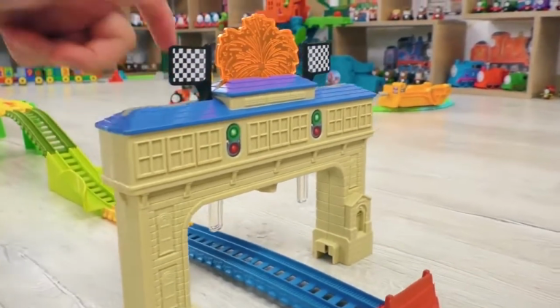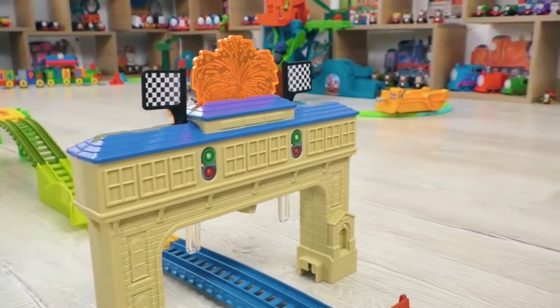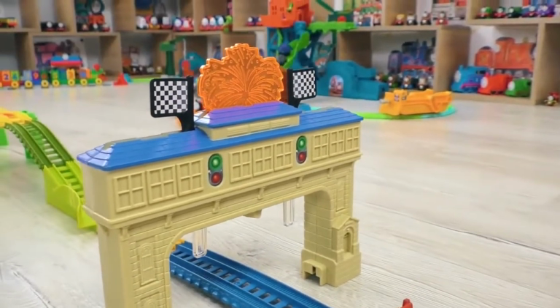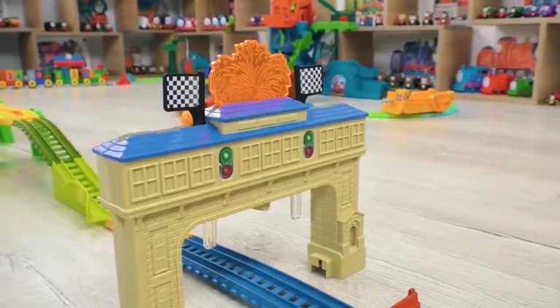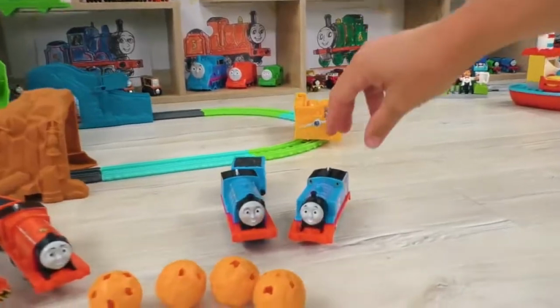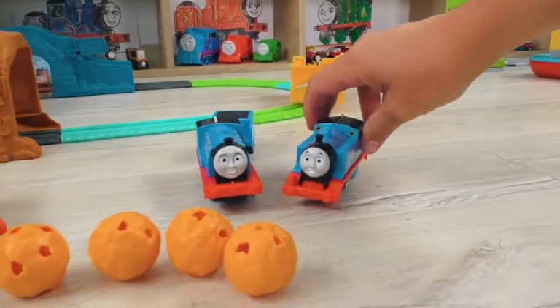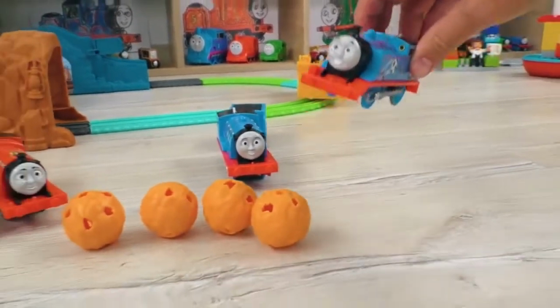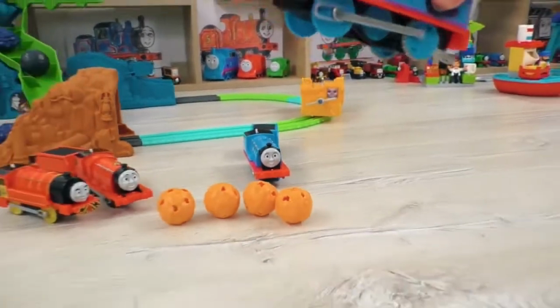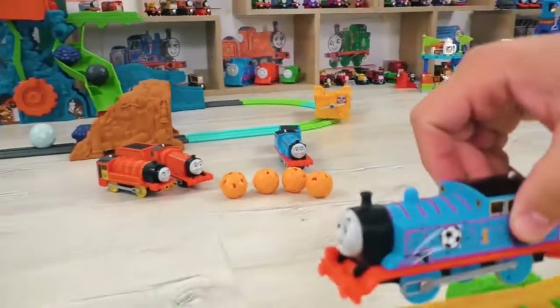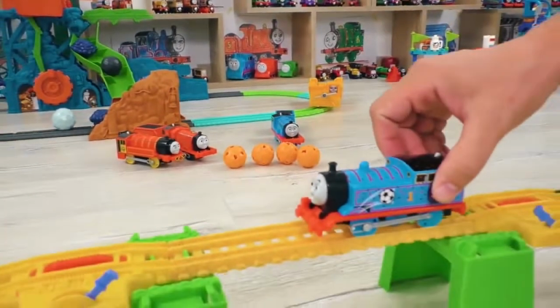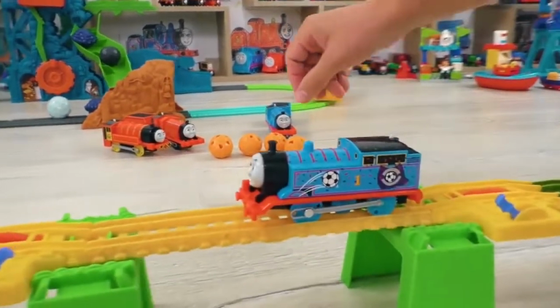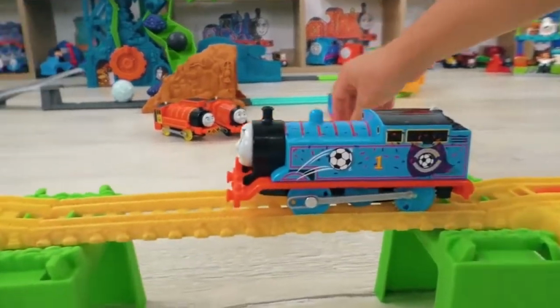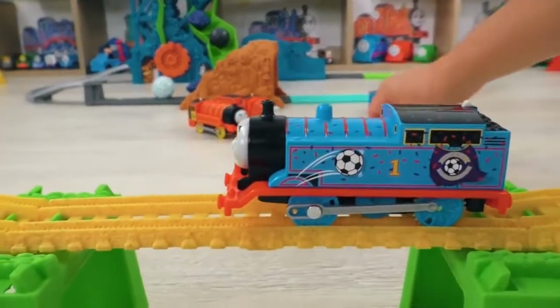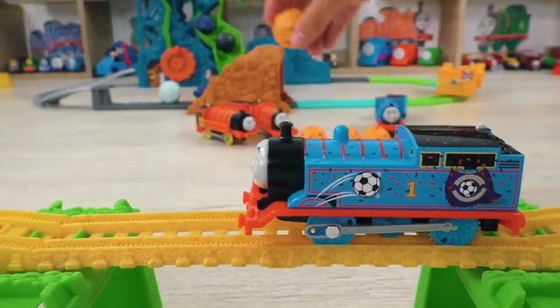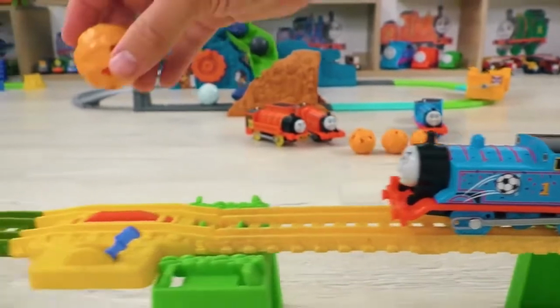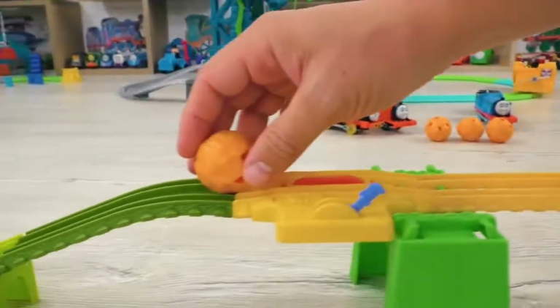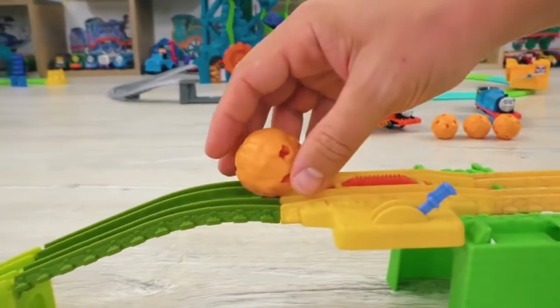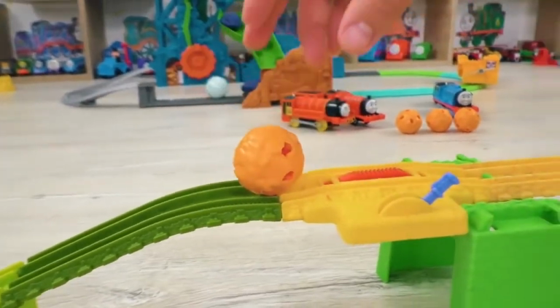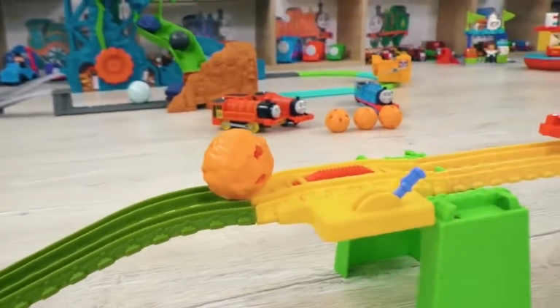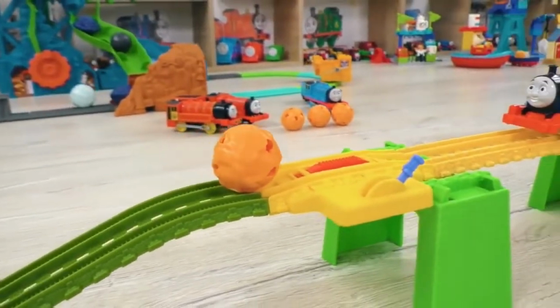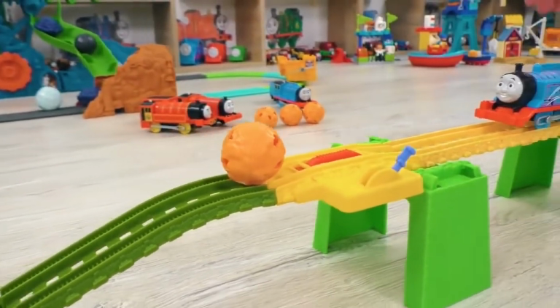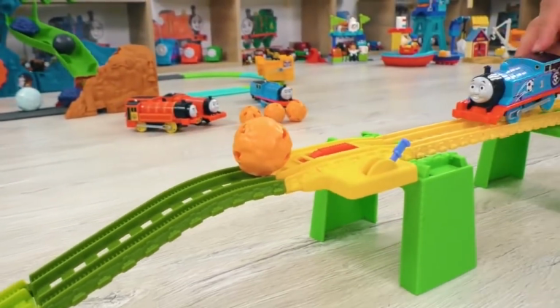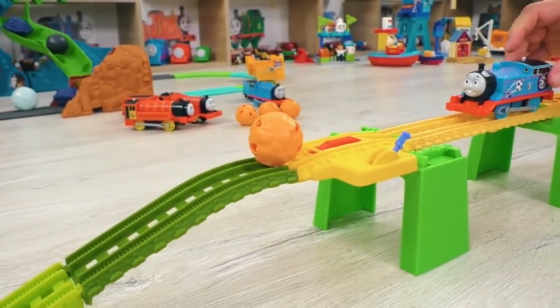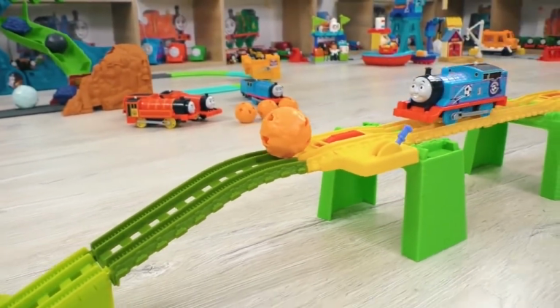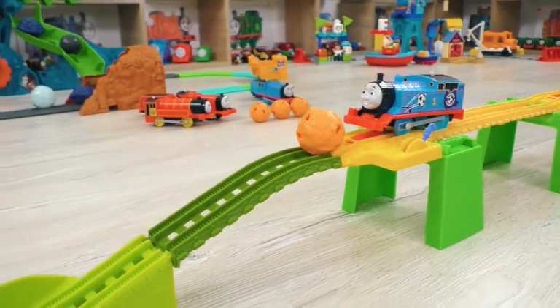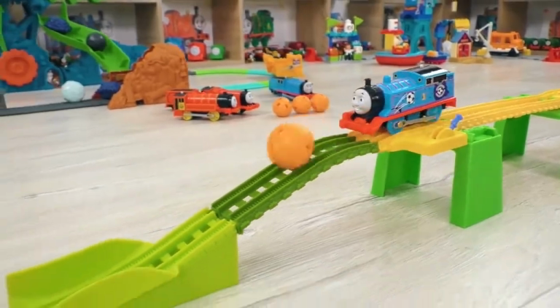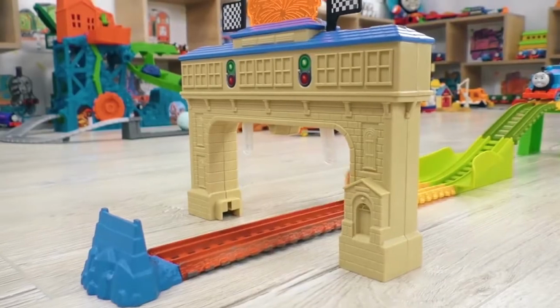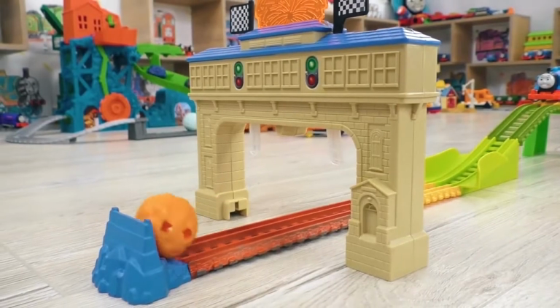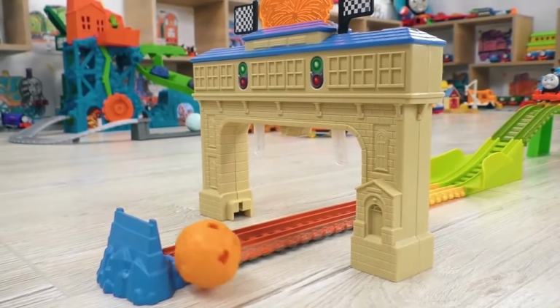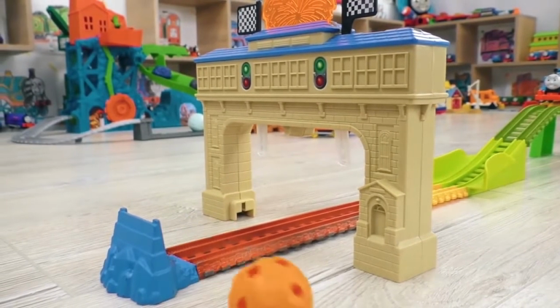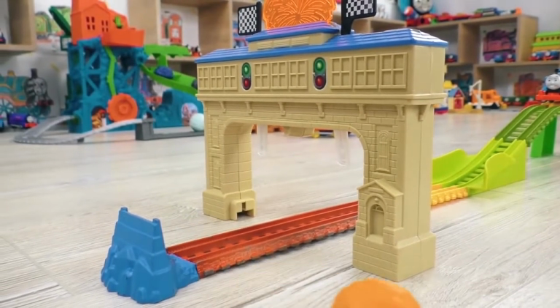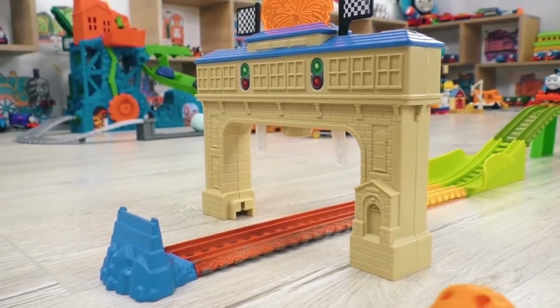And now, let's check how this whole installation works. I'm so excited! Come on, Thomas! Kick the ball! Yay! He scores!